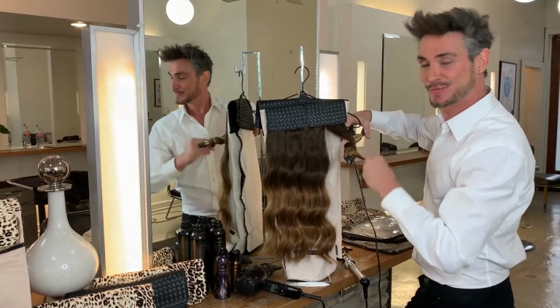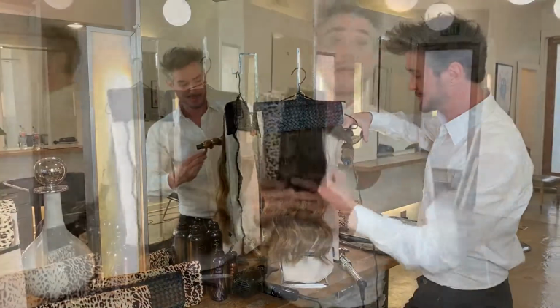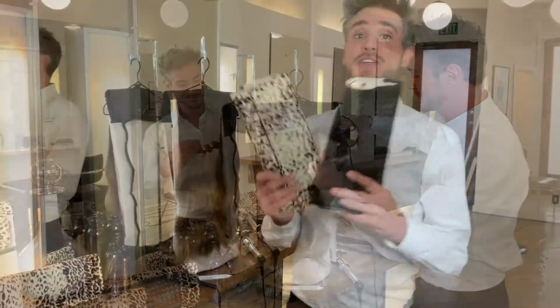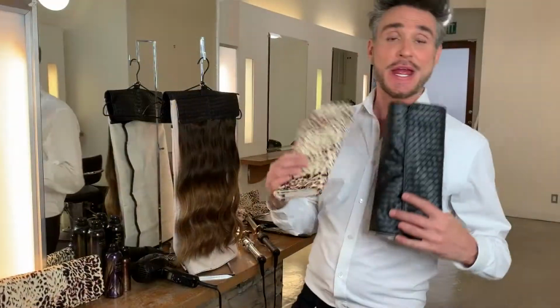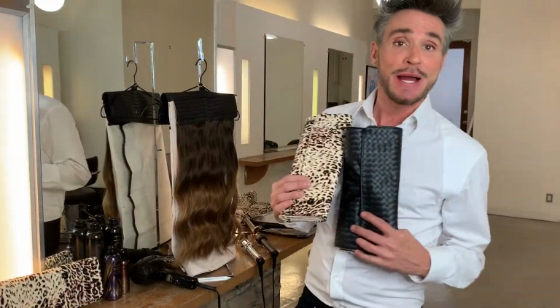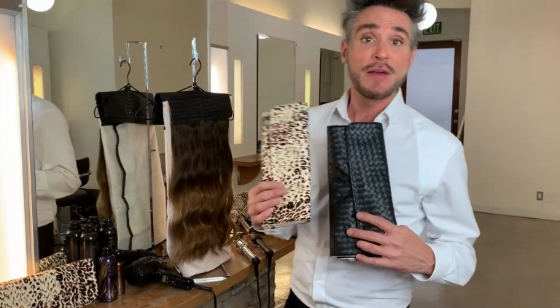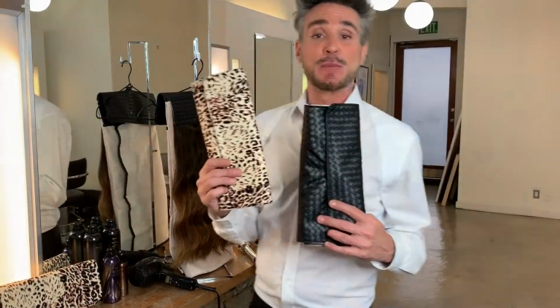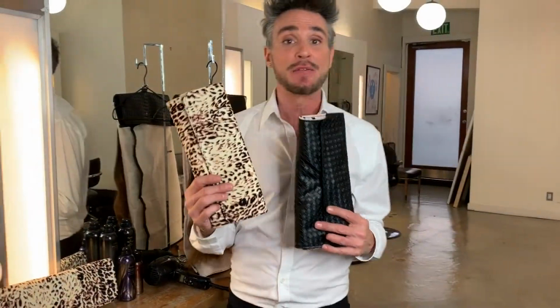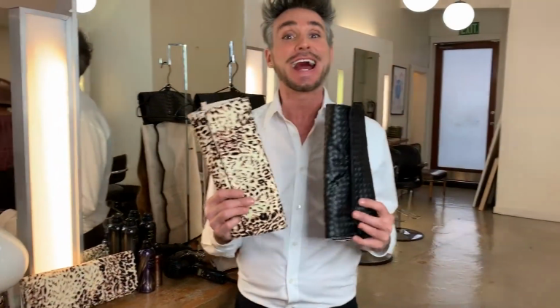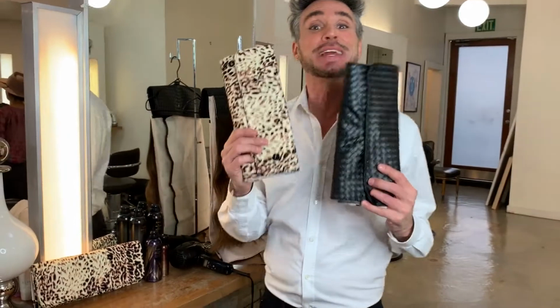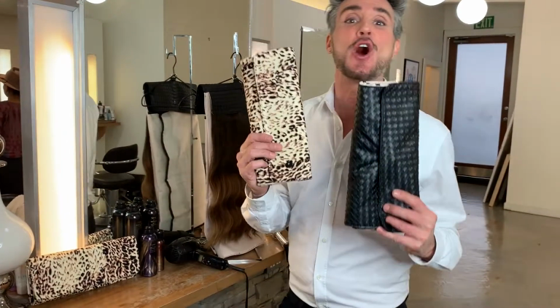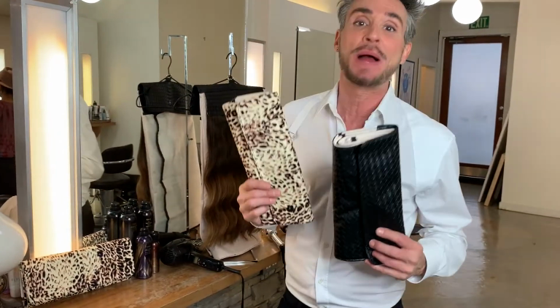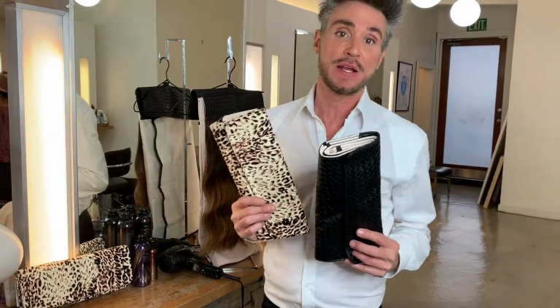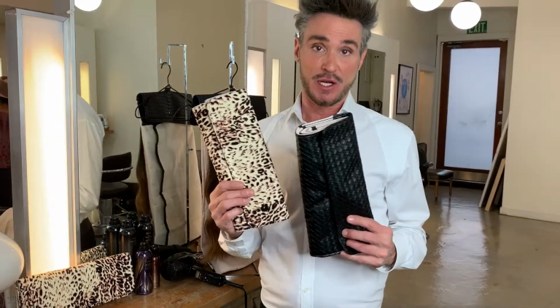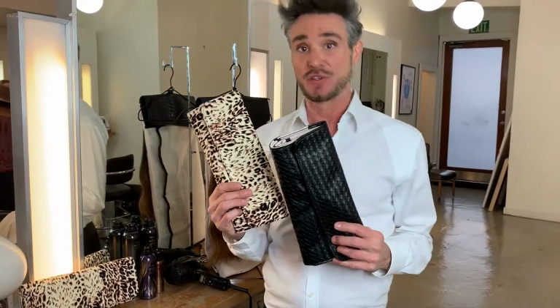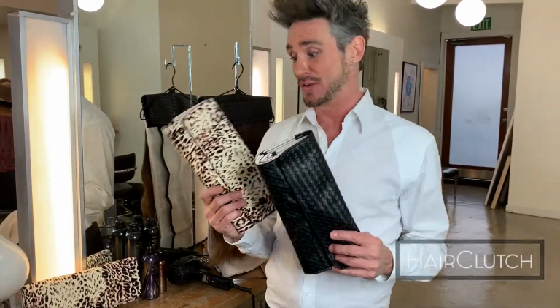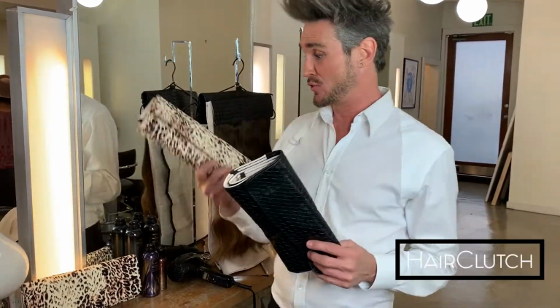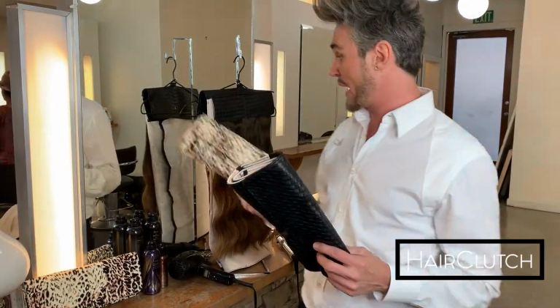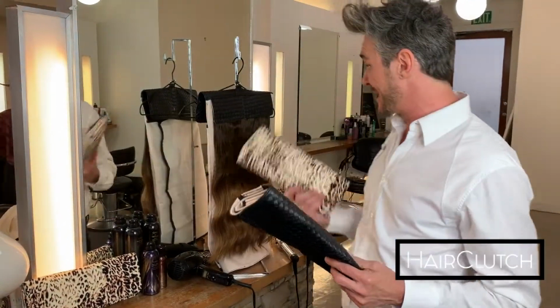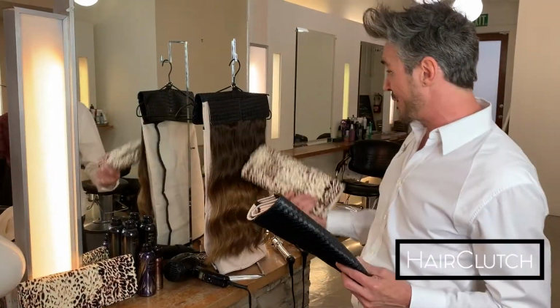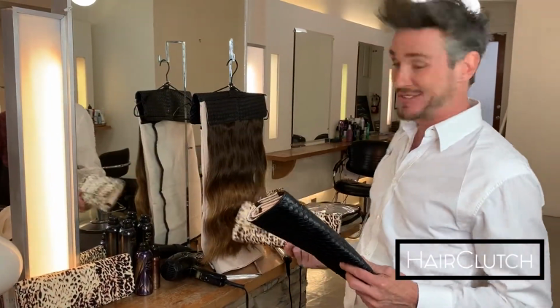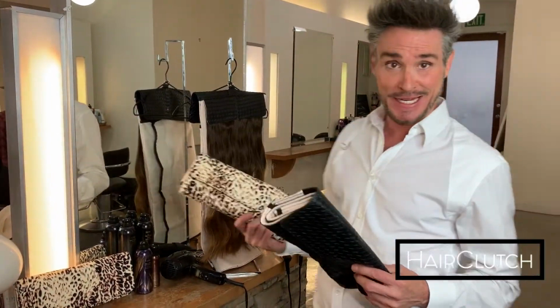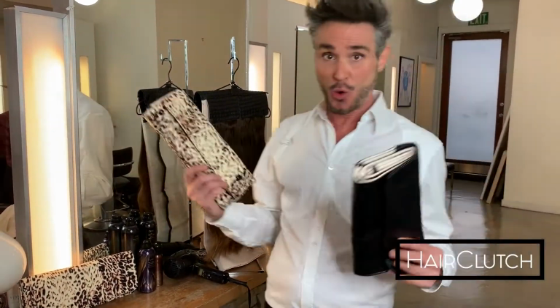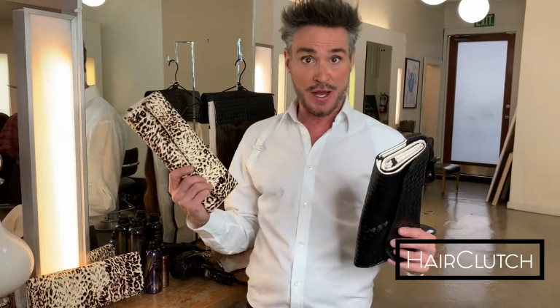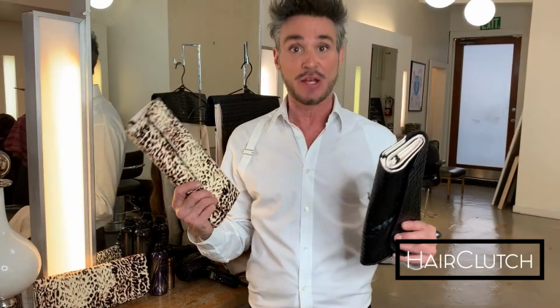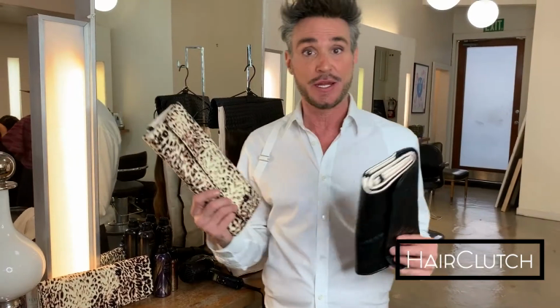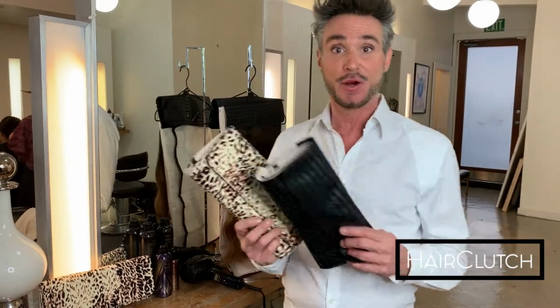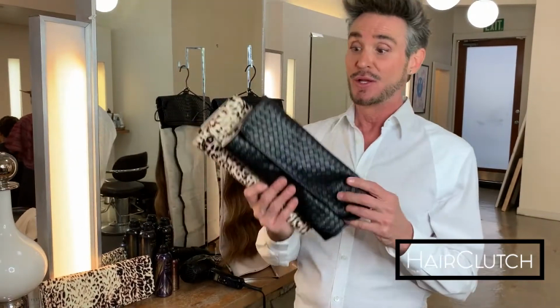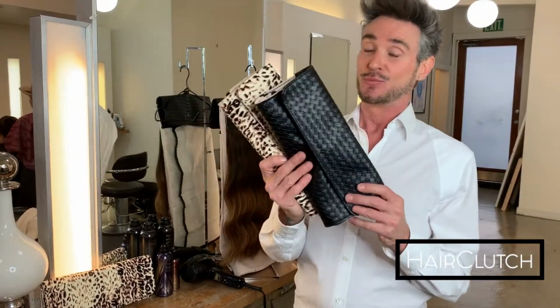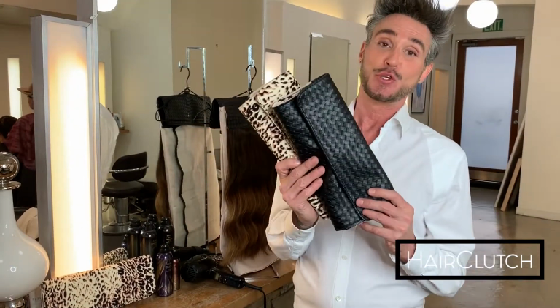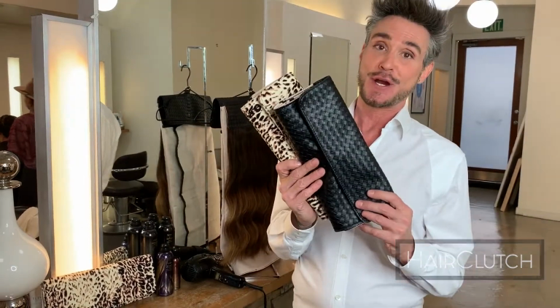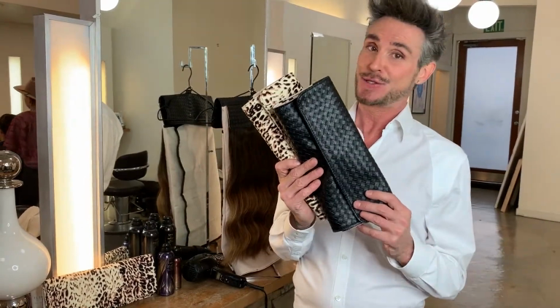The hair clutch has changed my life while I'm traveling and I'm gifting all my clients the hair clutch this season. So their hair stays pristine, organized and ready to go. You should try it too.